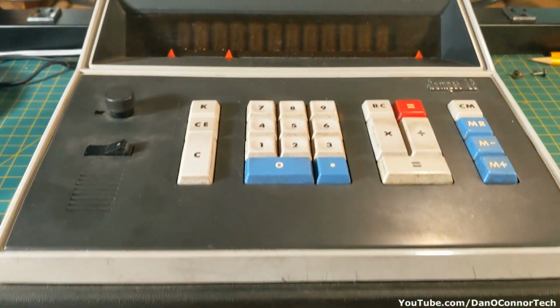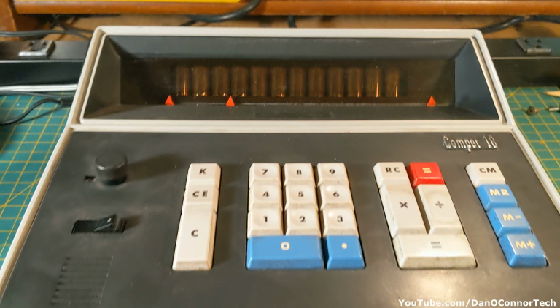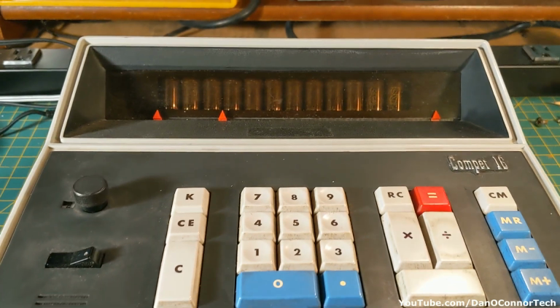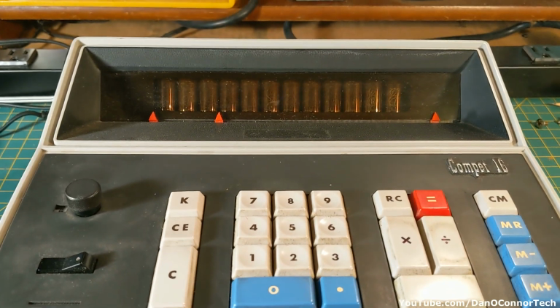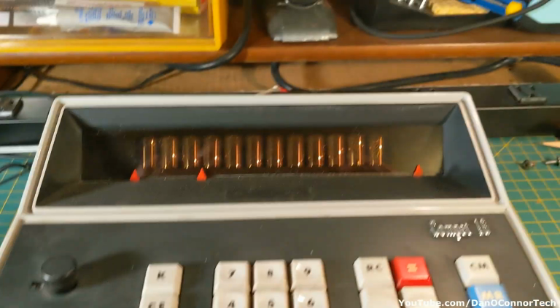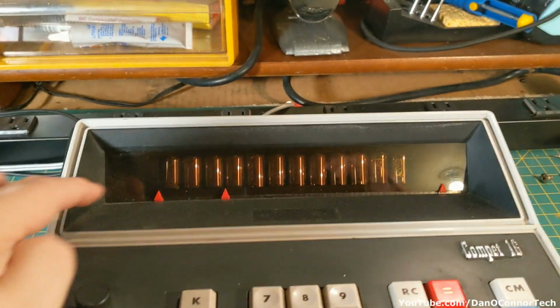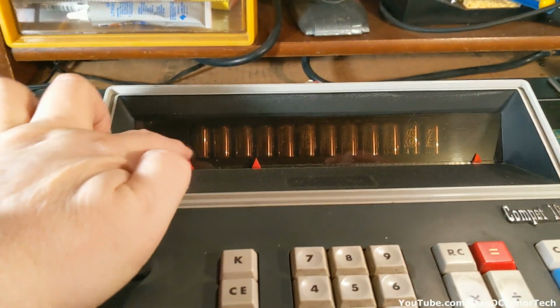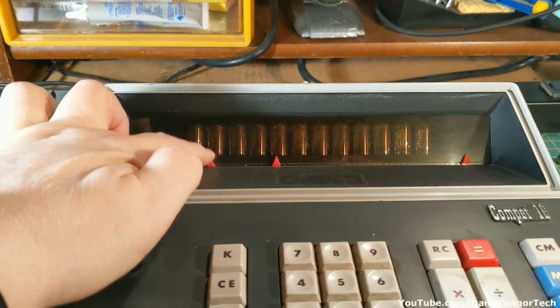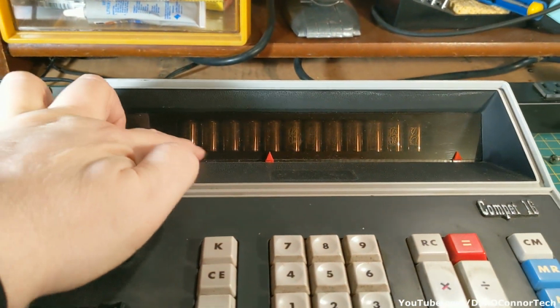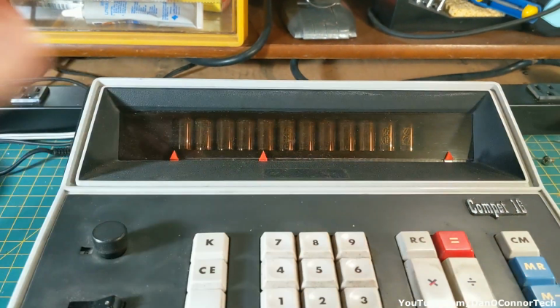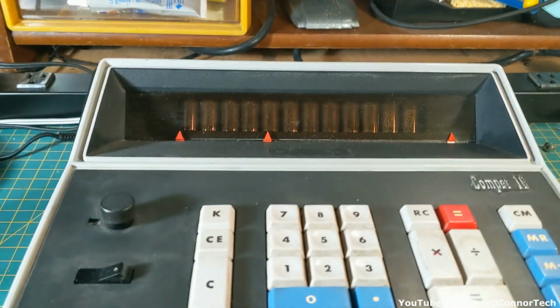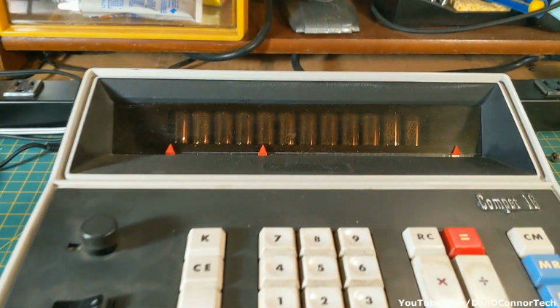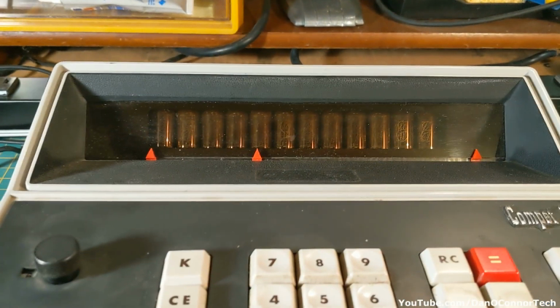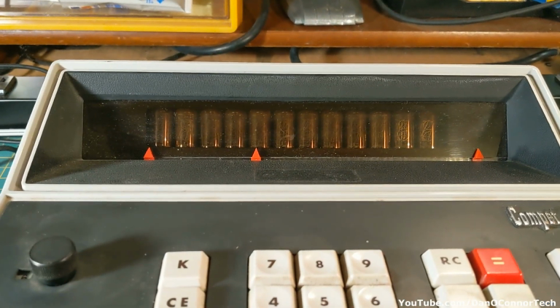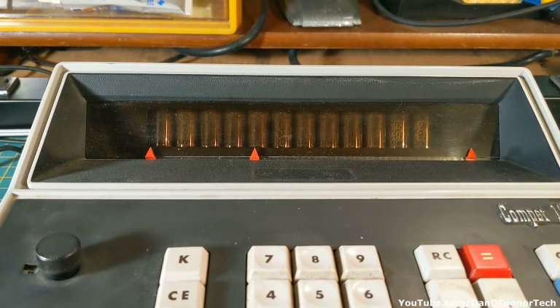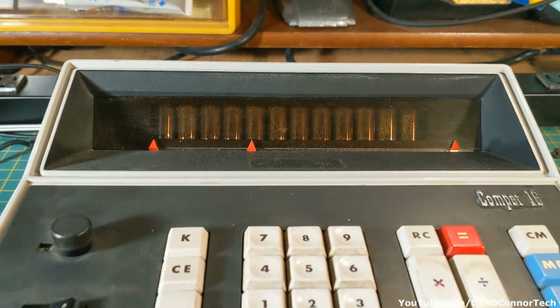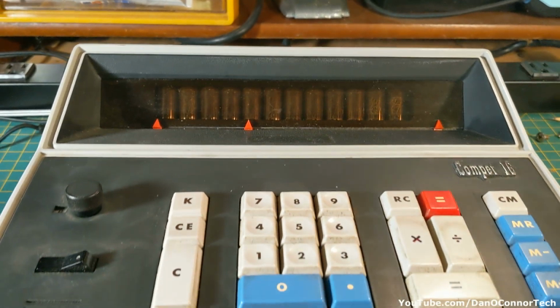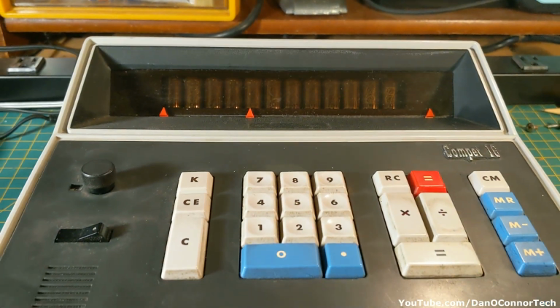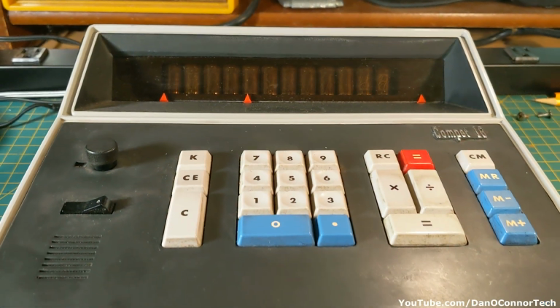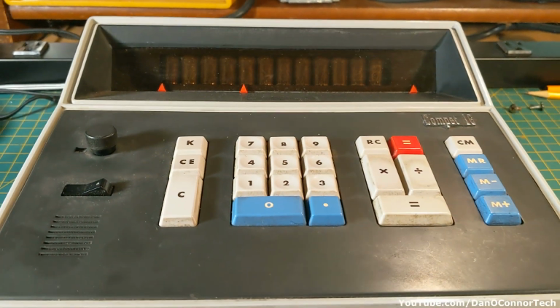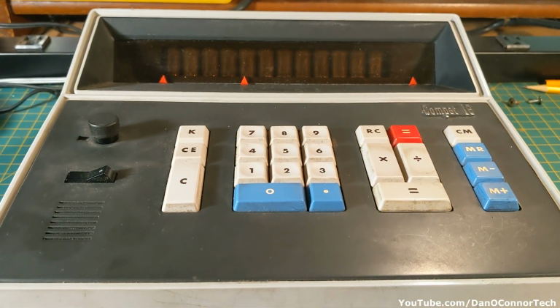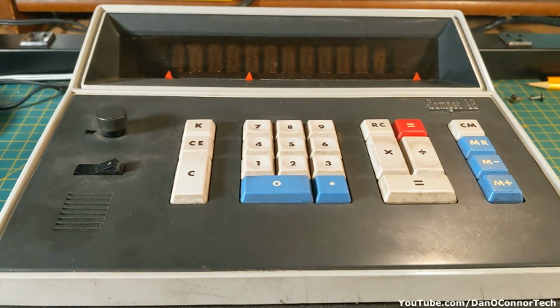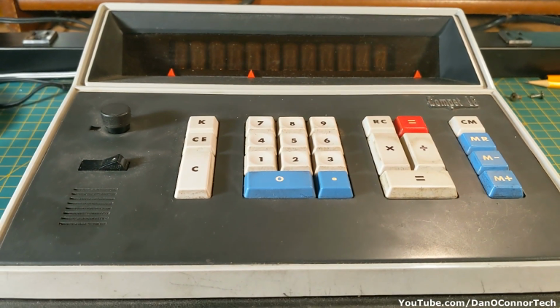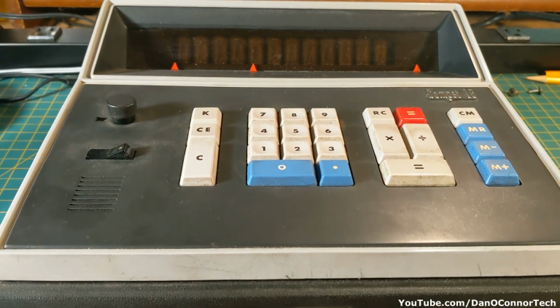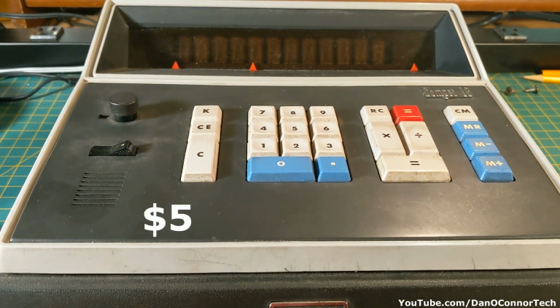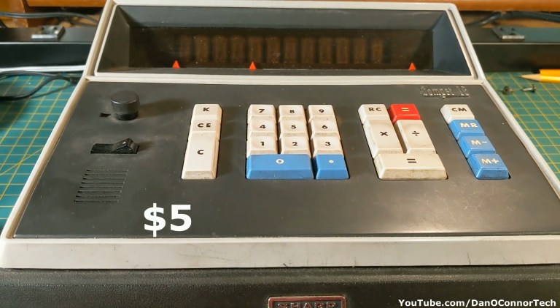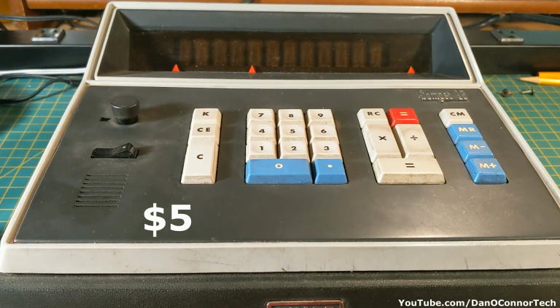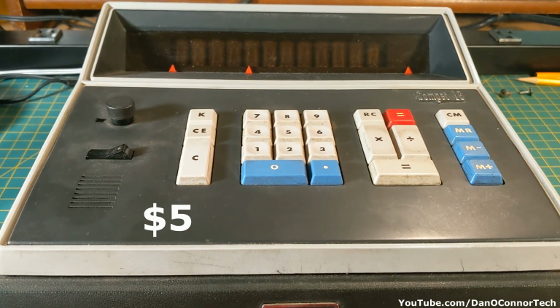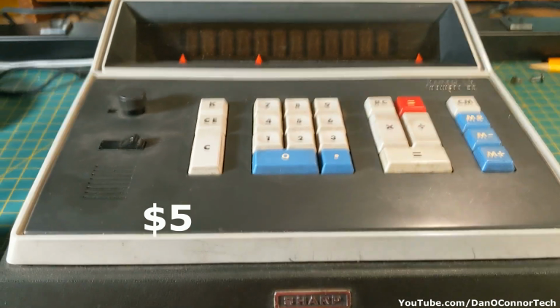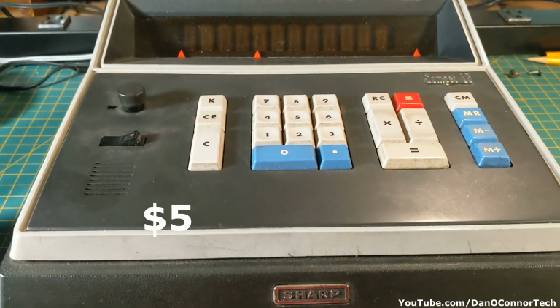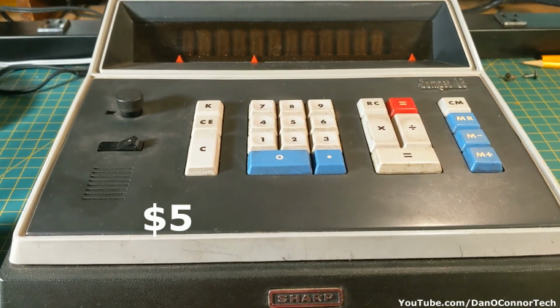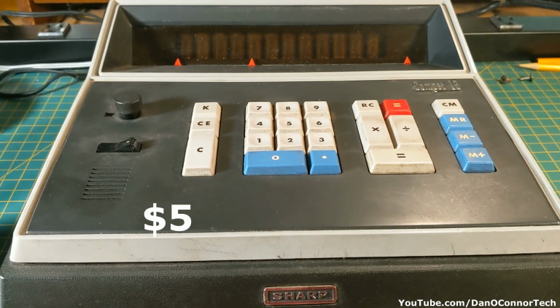Very large. These little things move around, and I do believe I see Nixie tubes in there. I got this at an estate sale and I was told it was broken, and apparently it is.